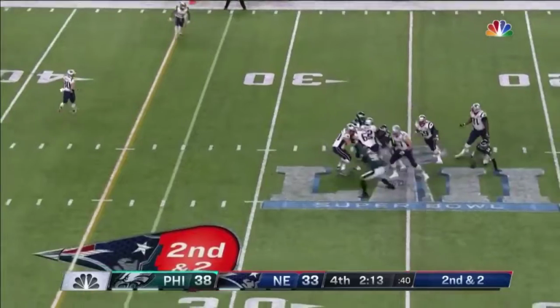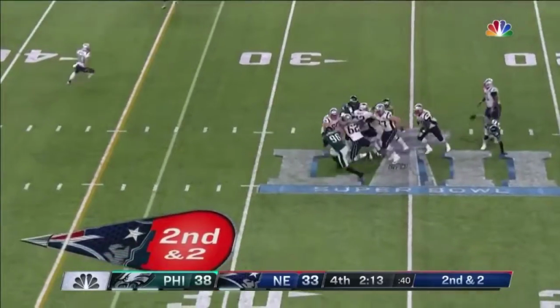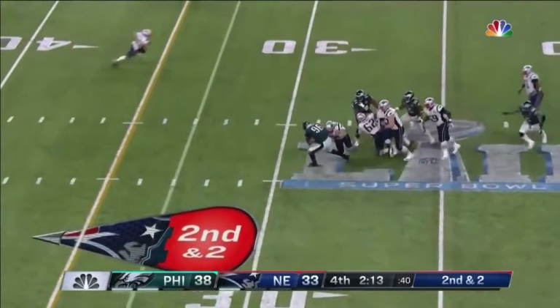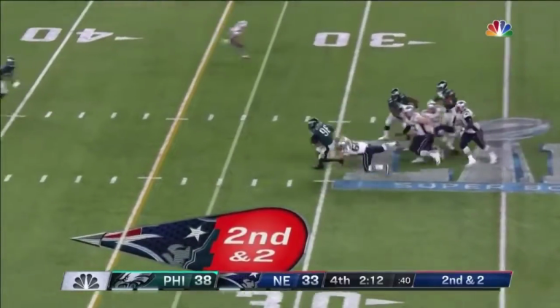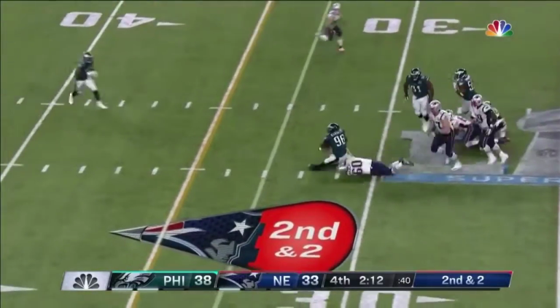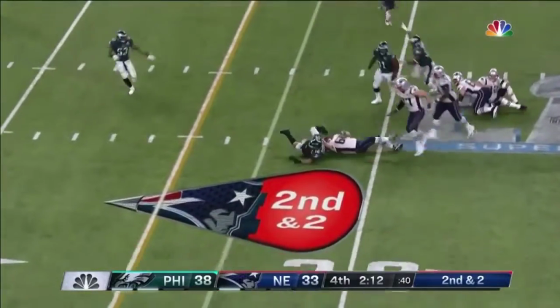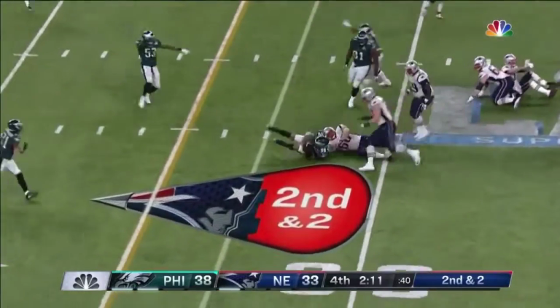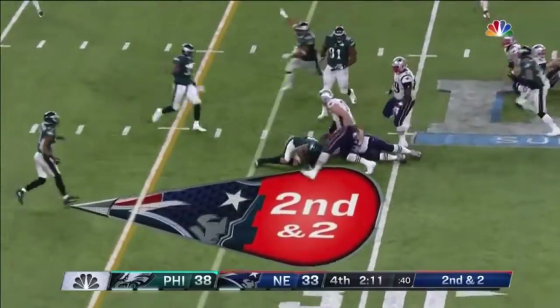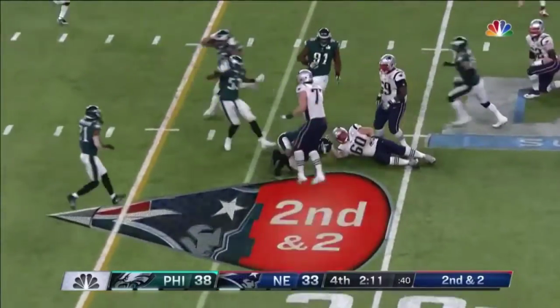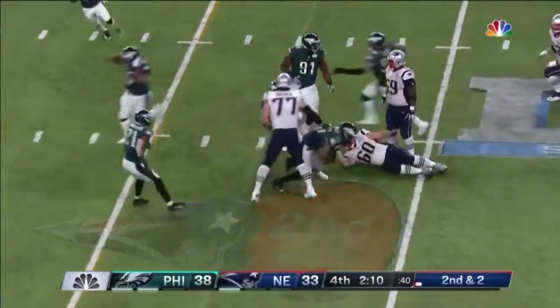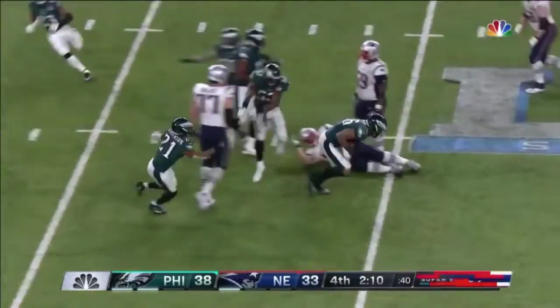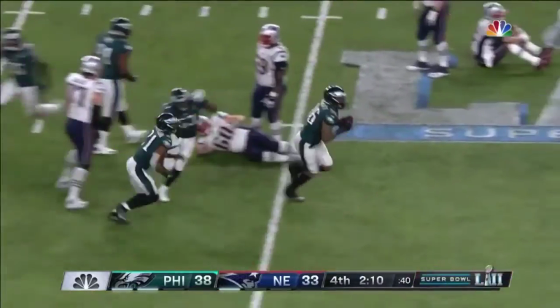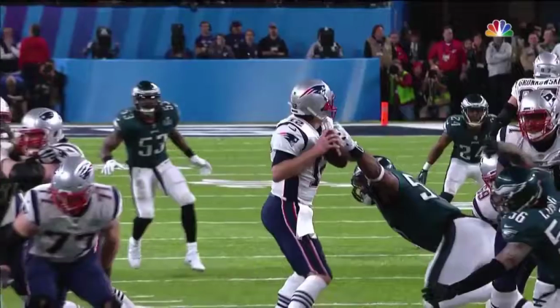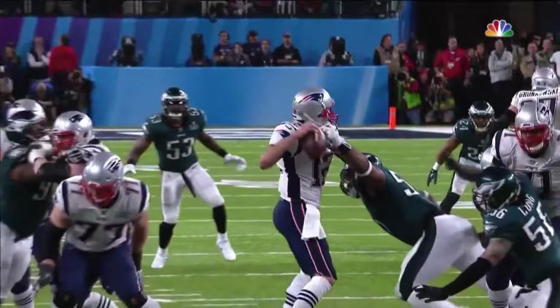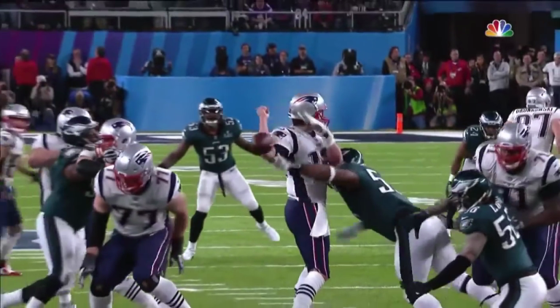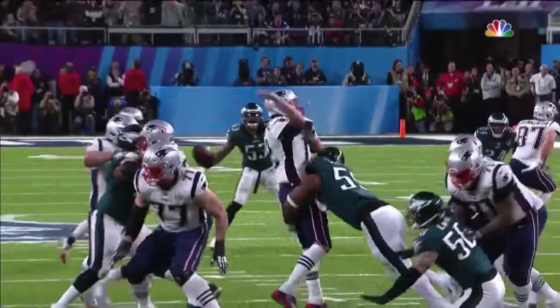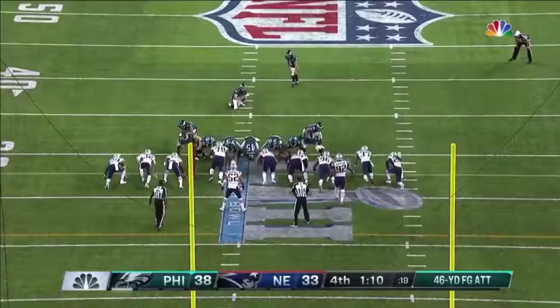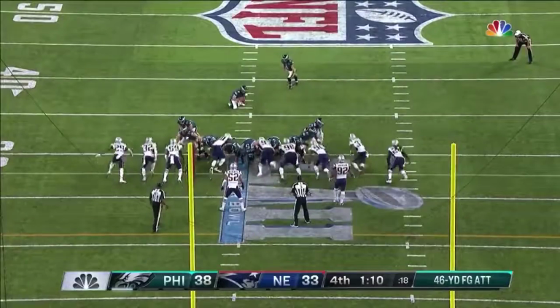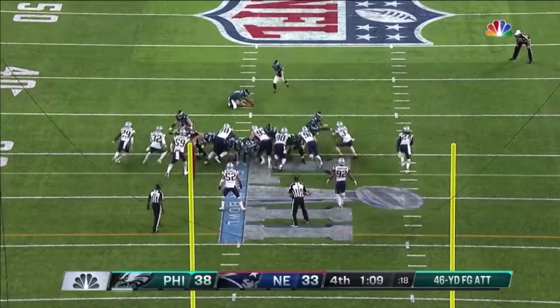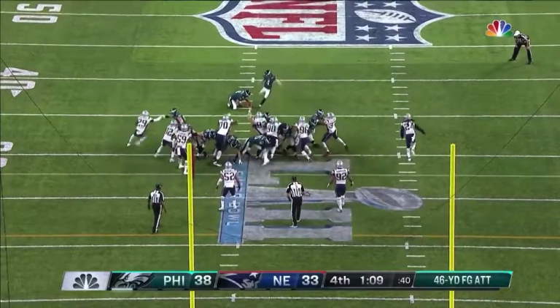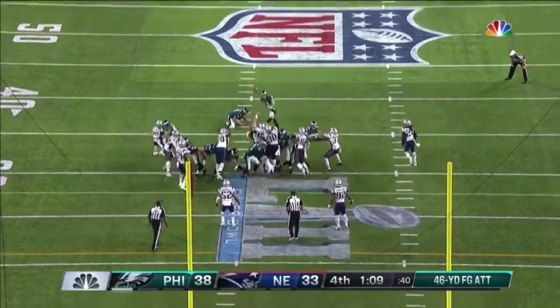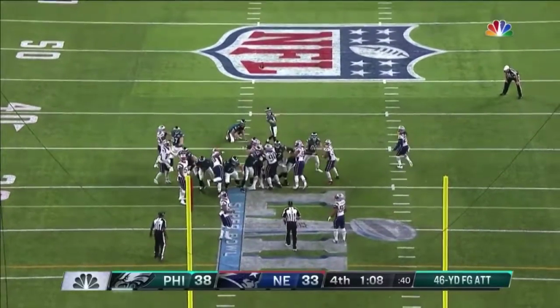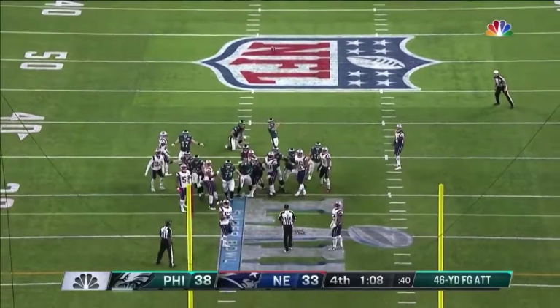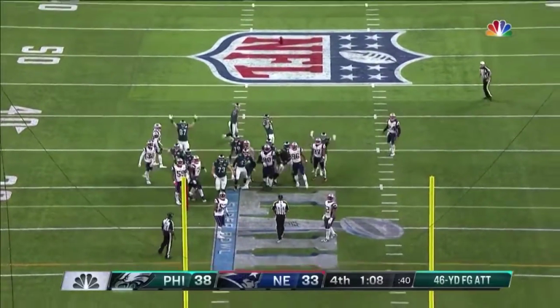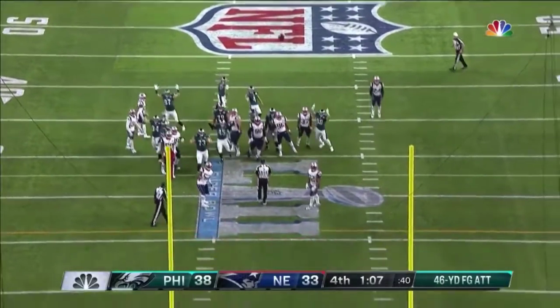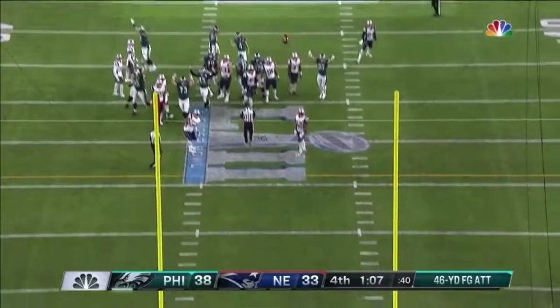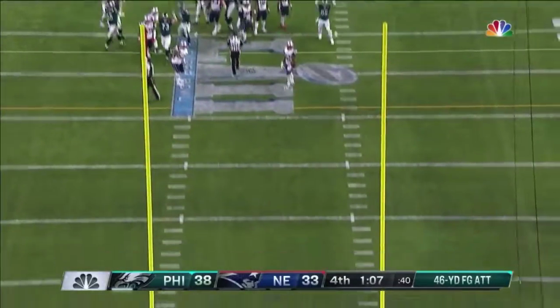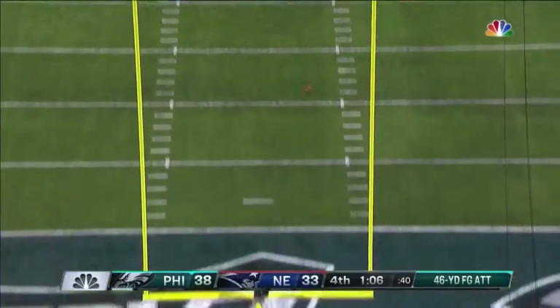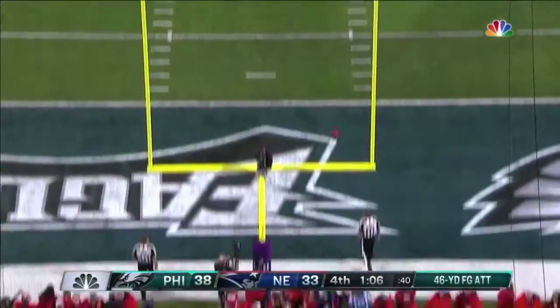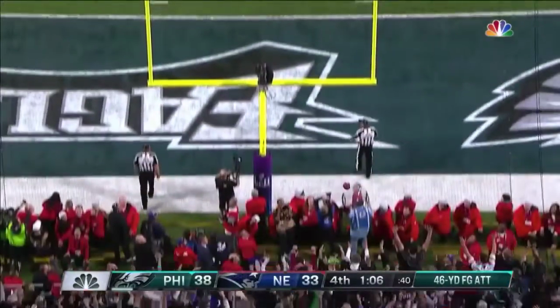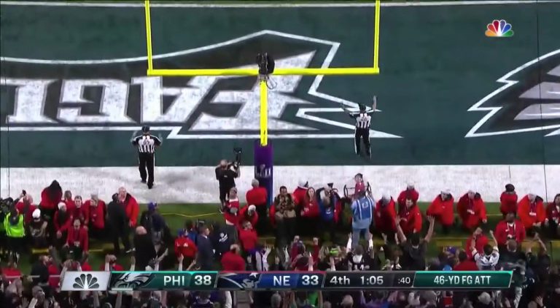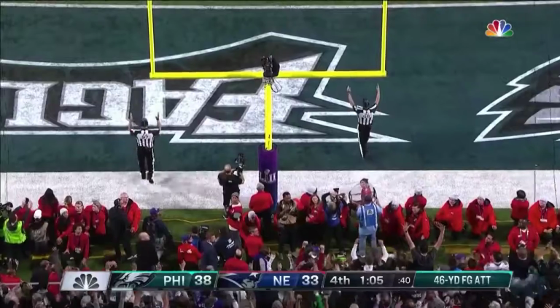Brady gets hit — the ball is out and Philadelphia has it. Donny Jones to hold it — it is good.